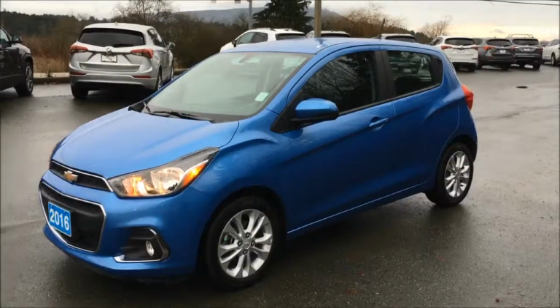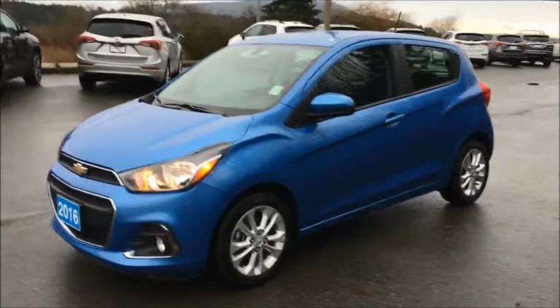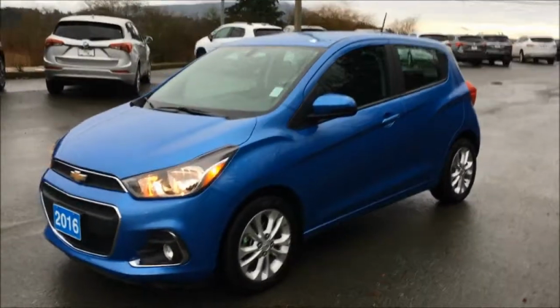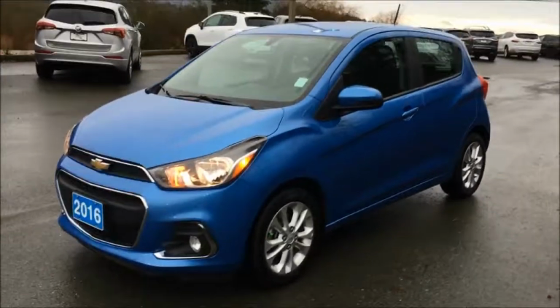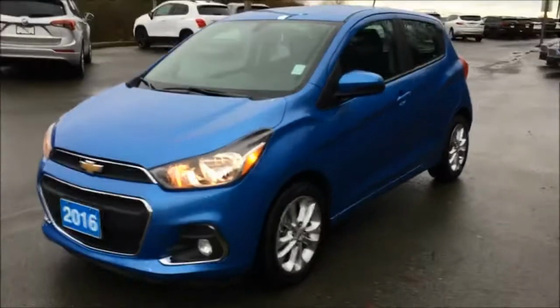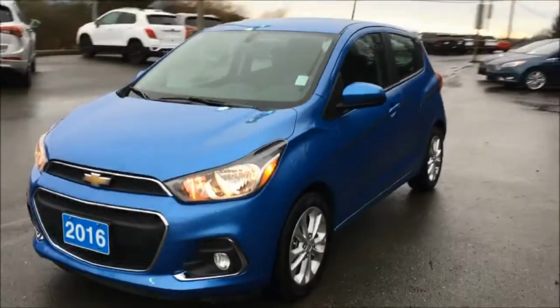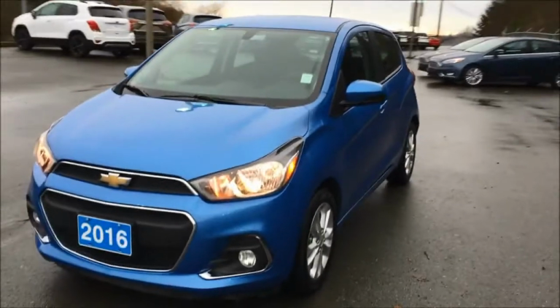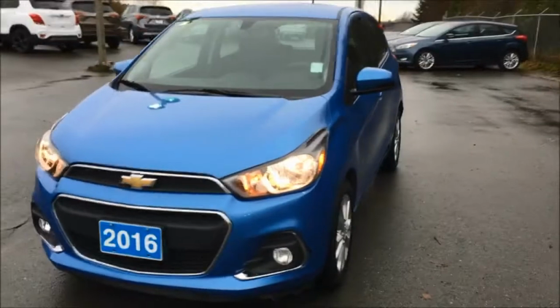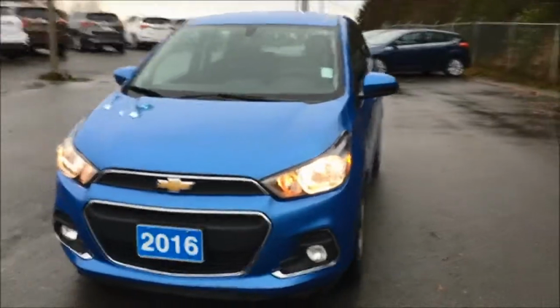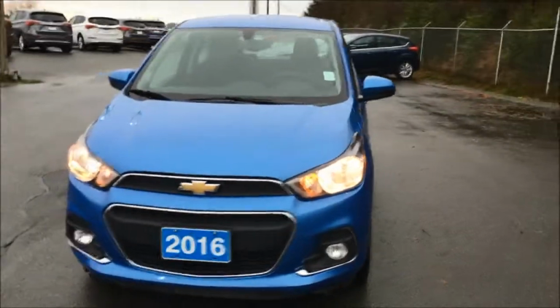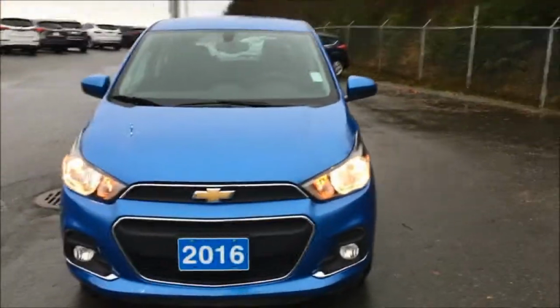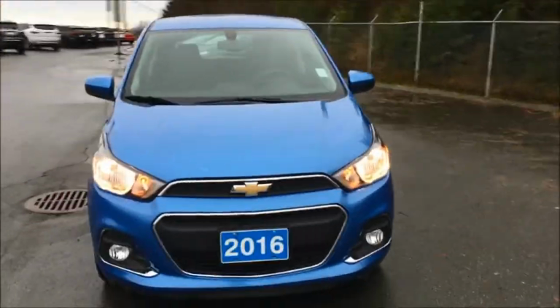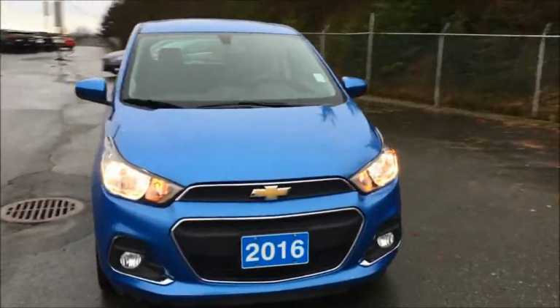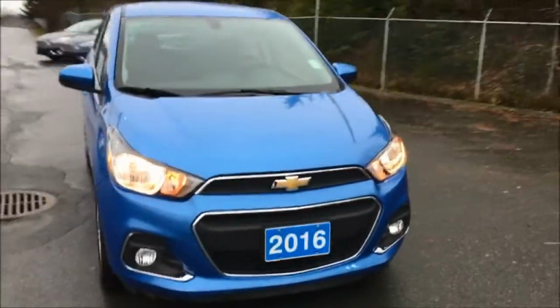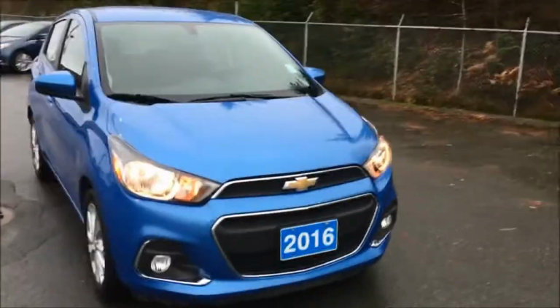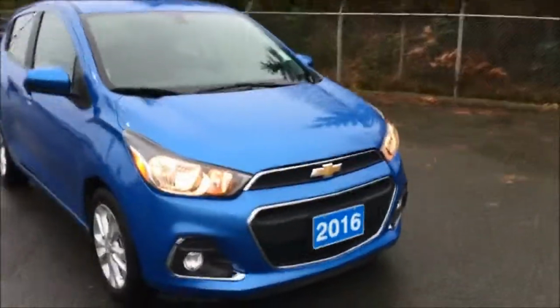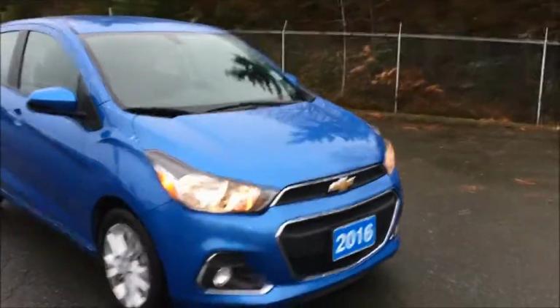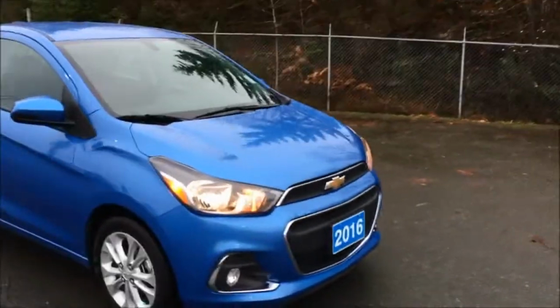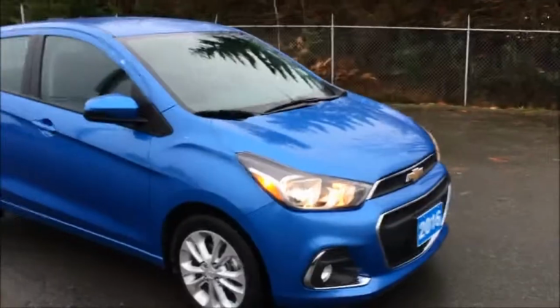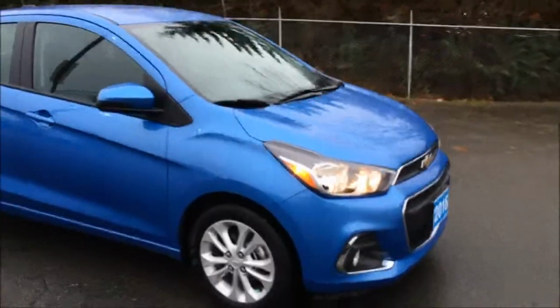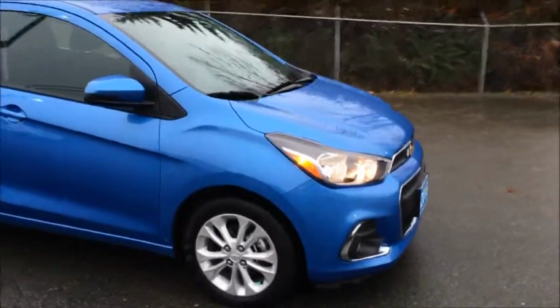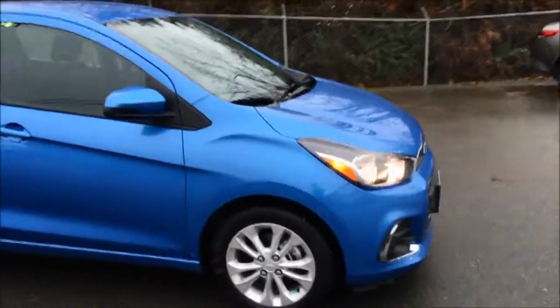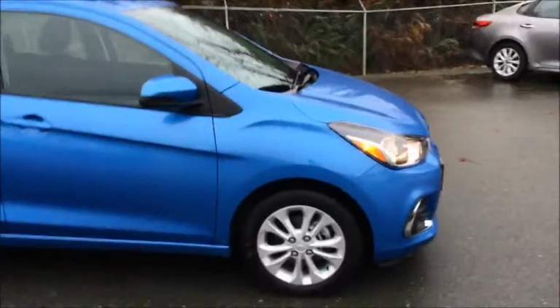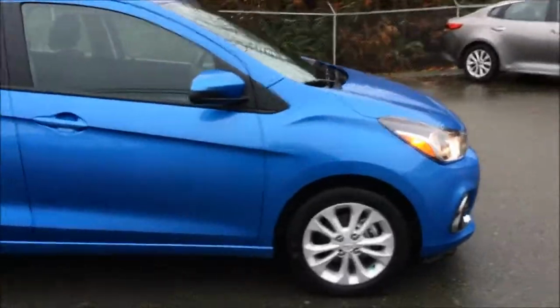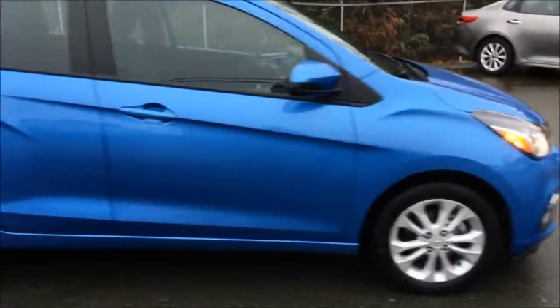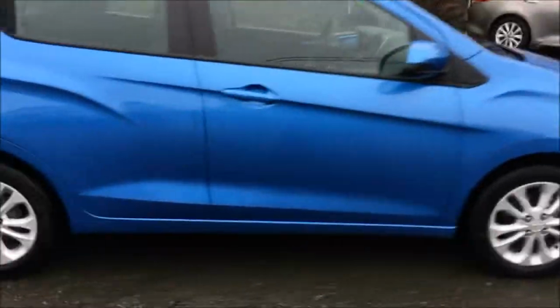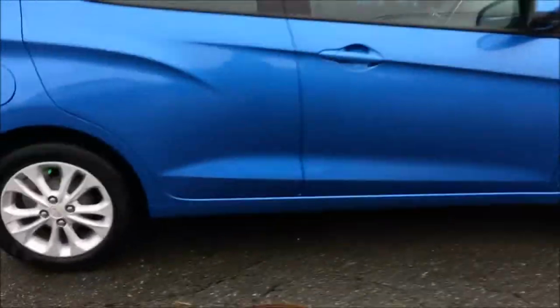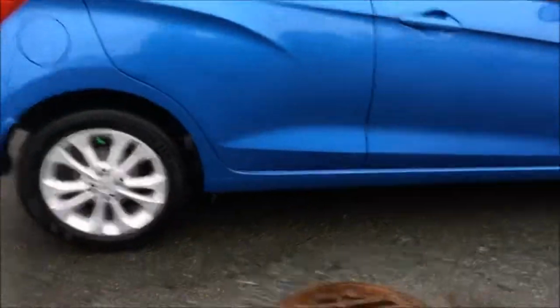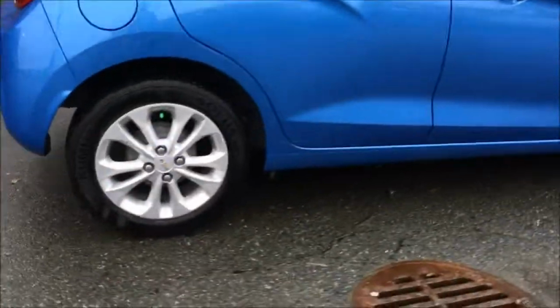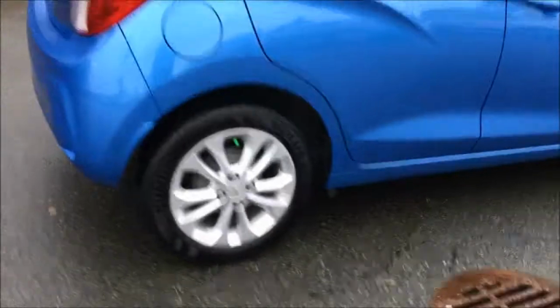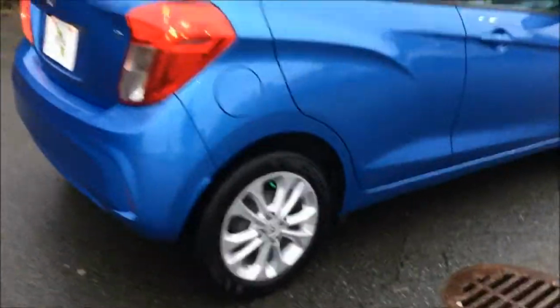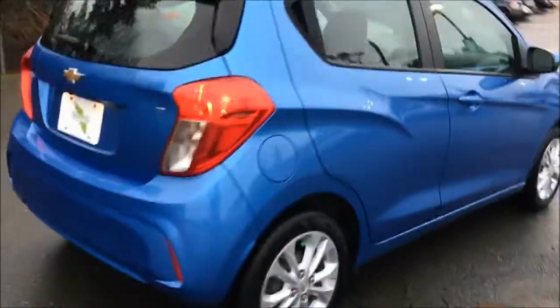Hey there, this is Cam here at Island GM, beautiful Duncan, British Columbia, Canada. Today I have a video review of the 2016 Chevrolet Spark that came to us with 34,317 kilometers on it. Let's go take a look at some features.